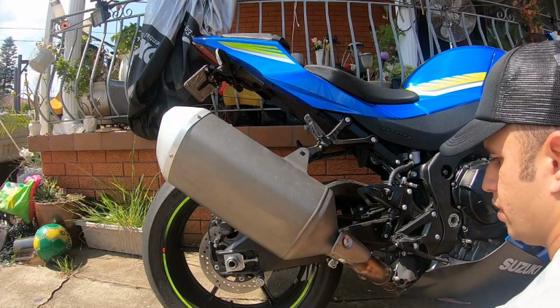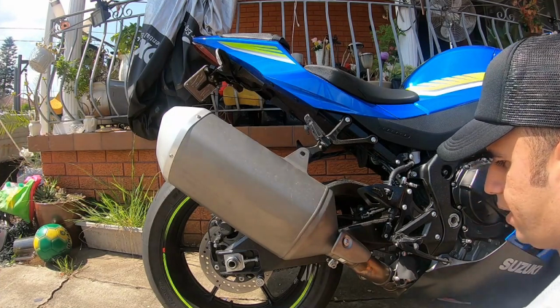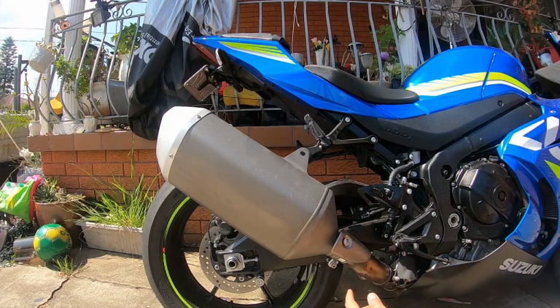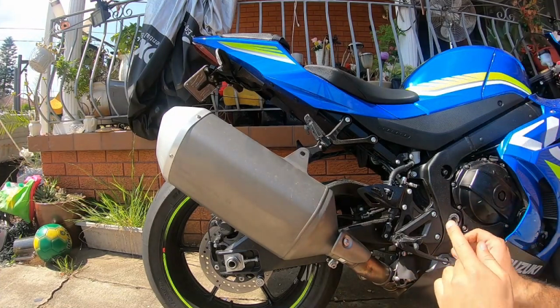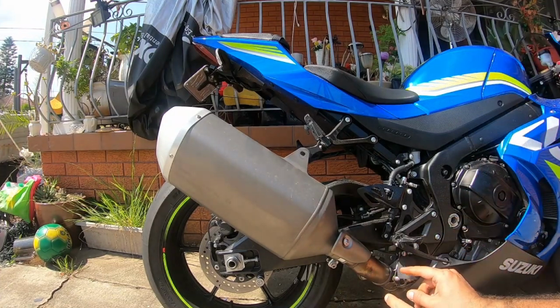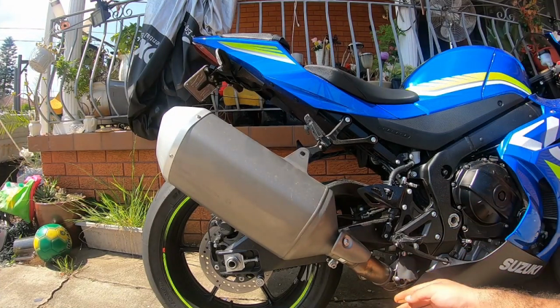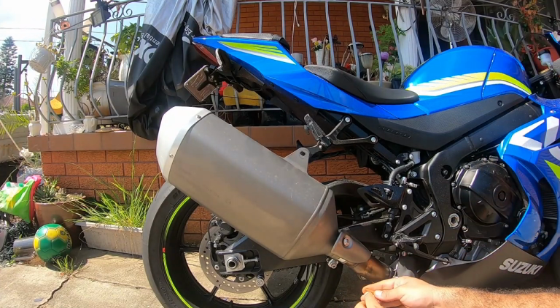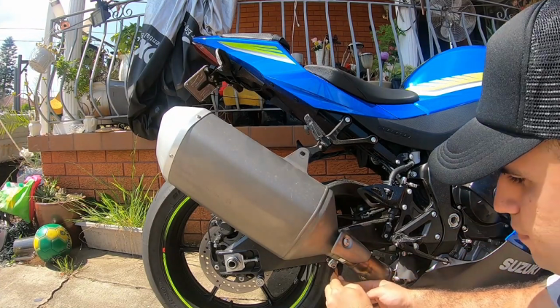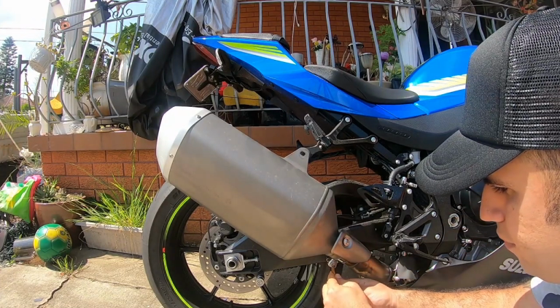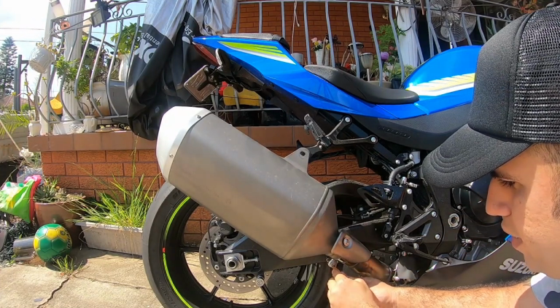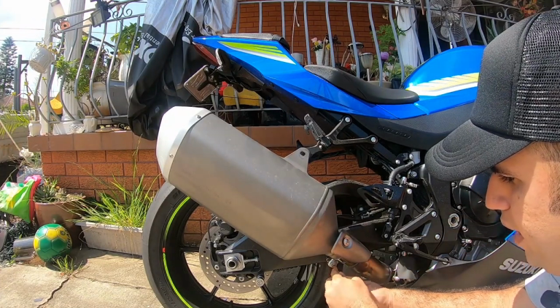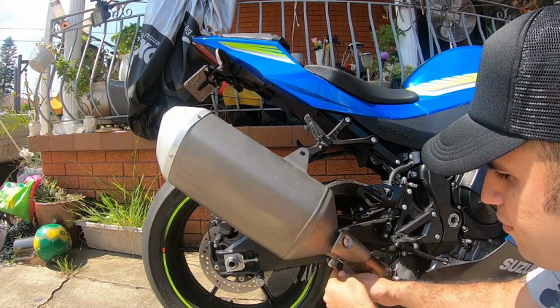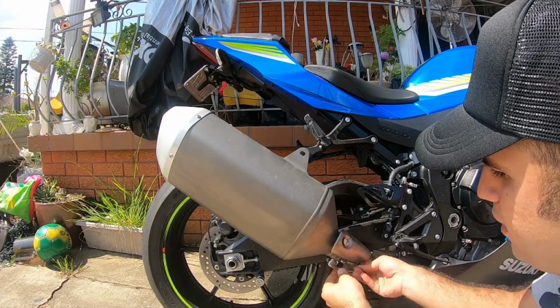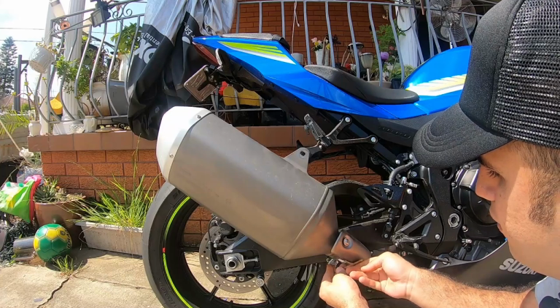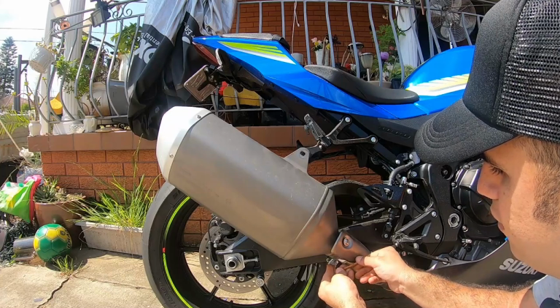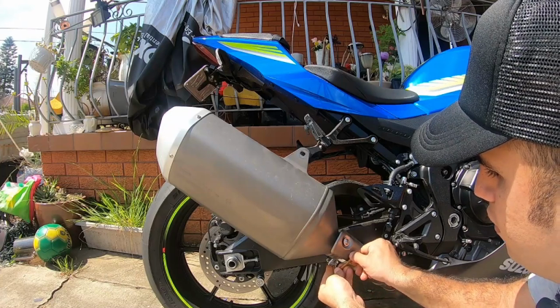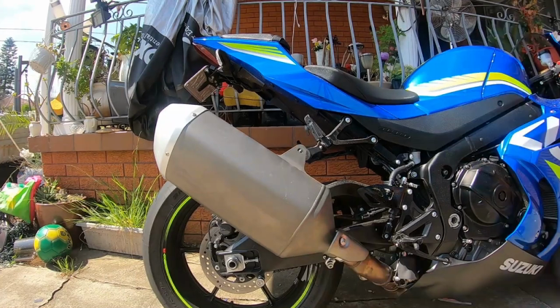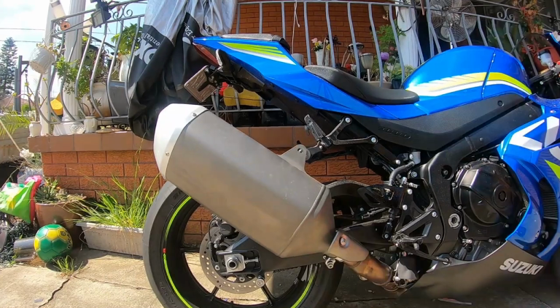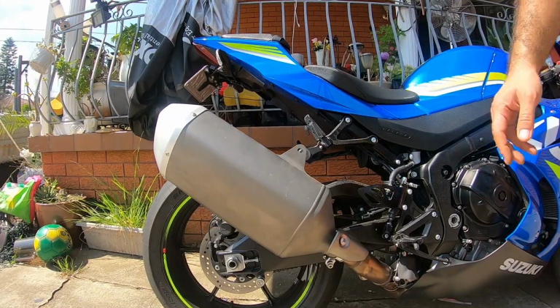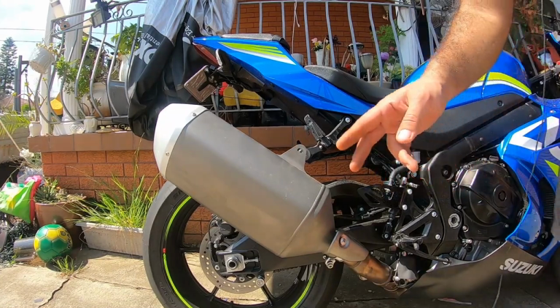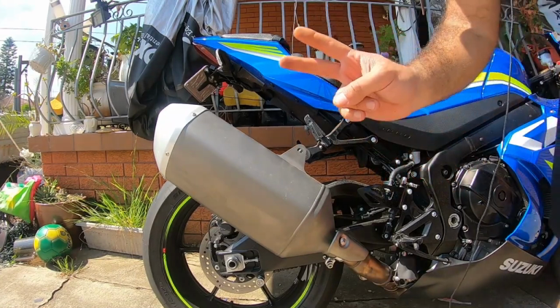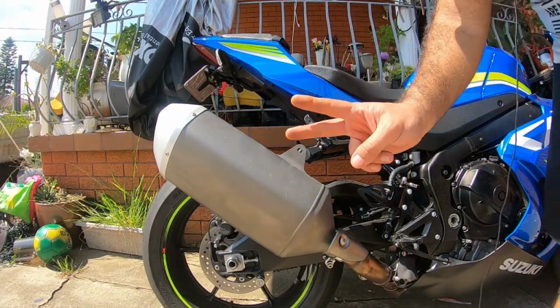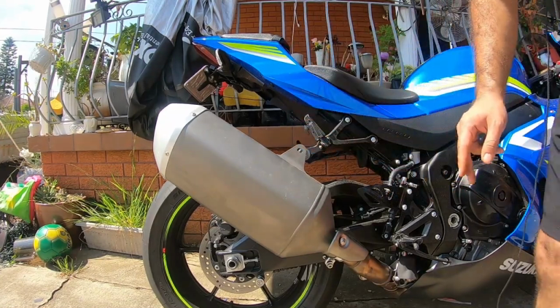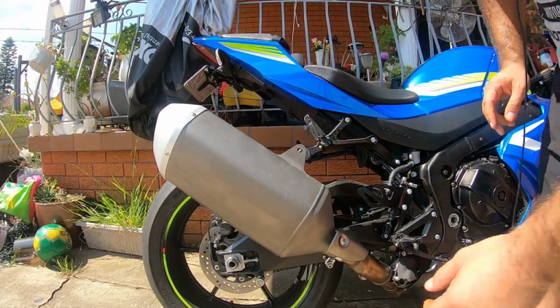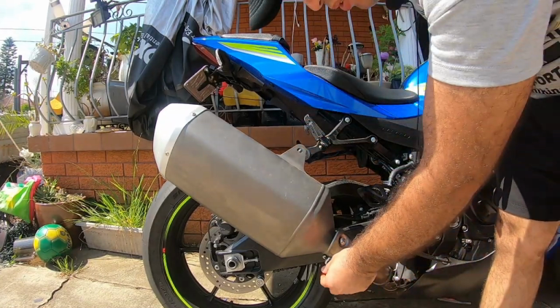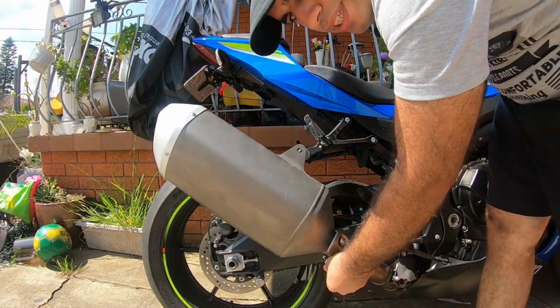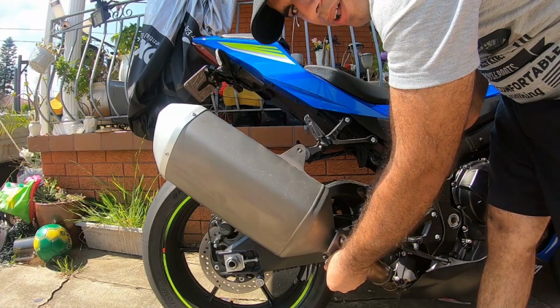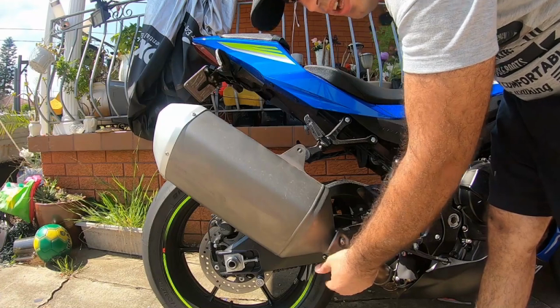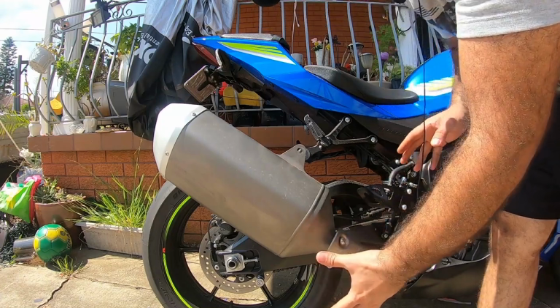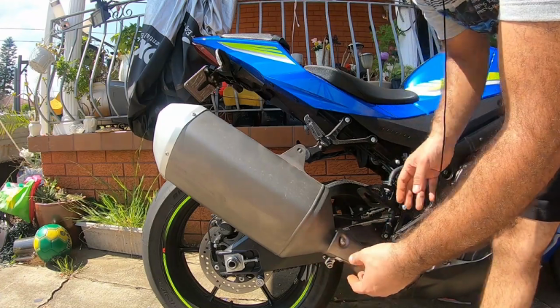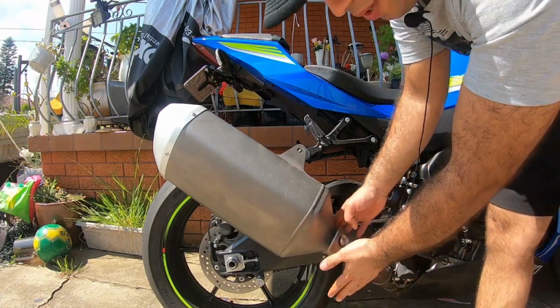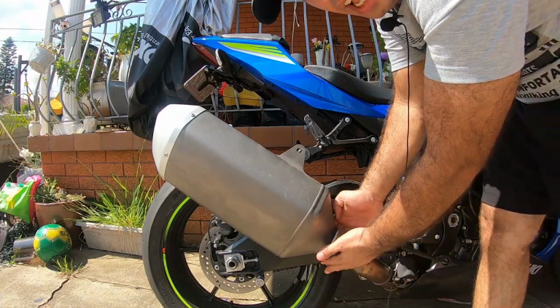Now let's take the bottom one off. Step number two is to just loosen this bolt — you don't have to take it off because it's only a clamp. Then you just pull the exhaust out.